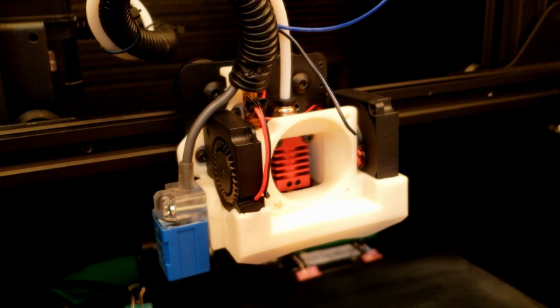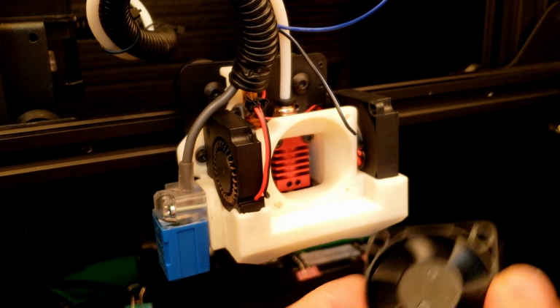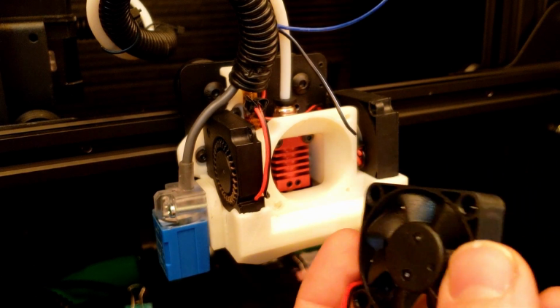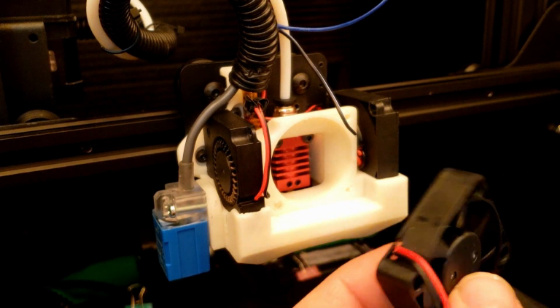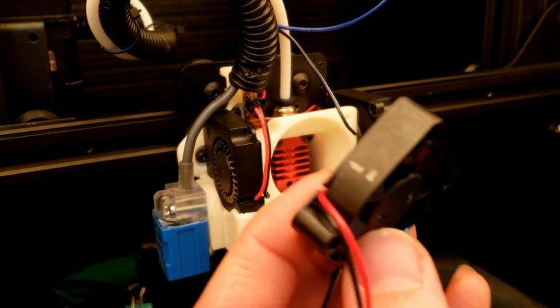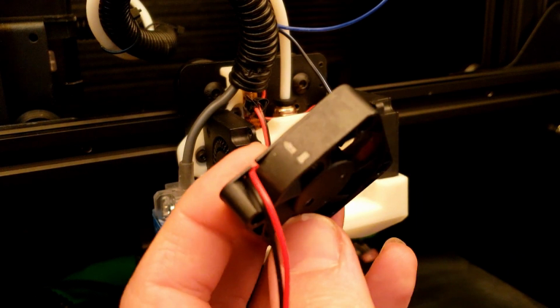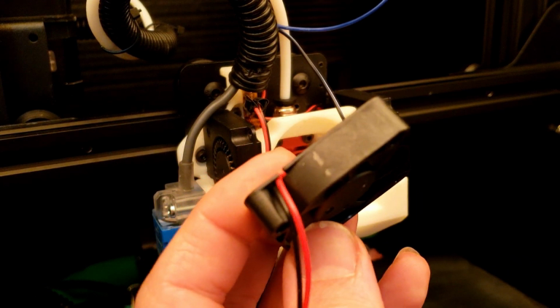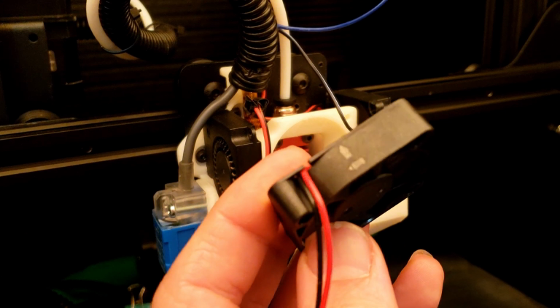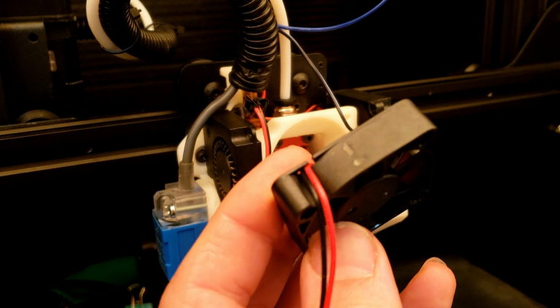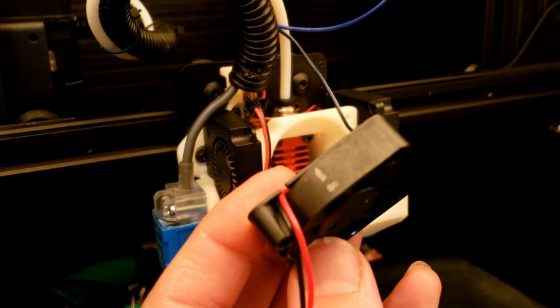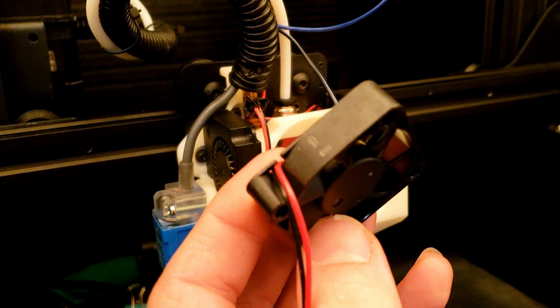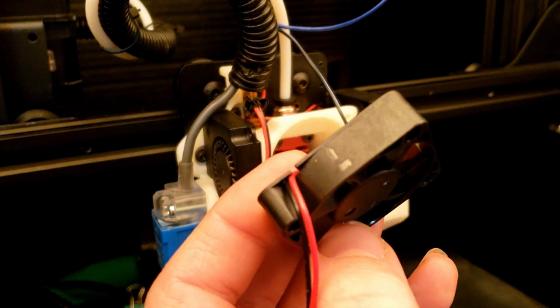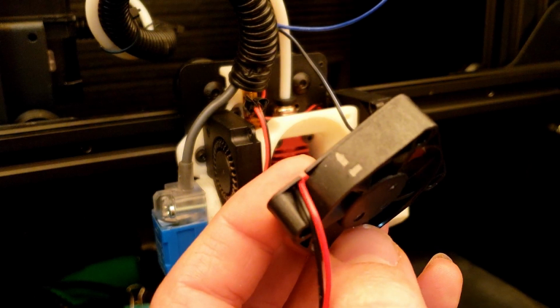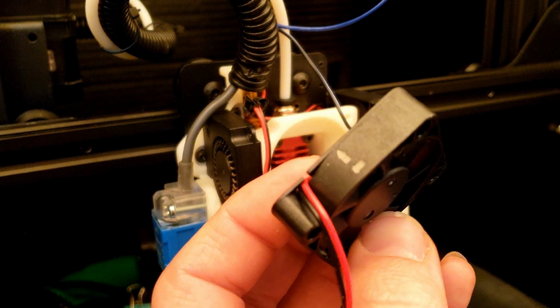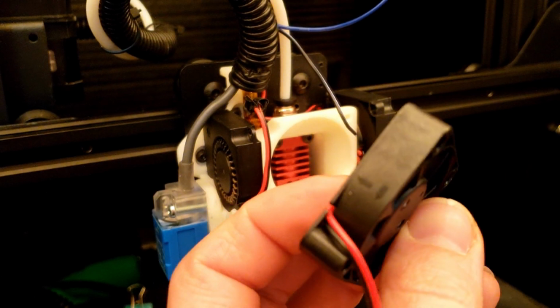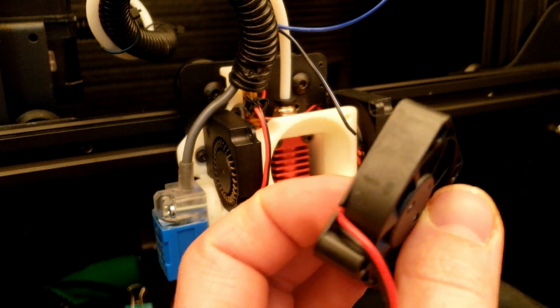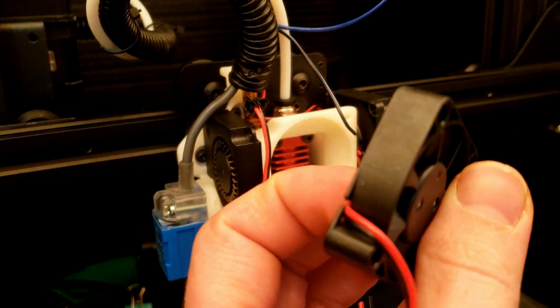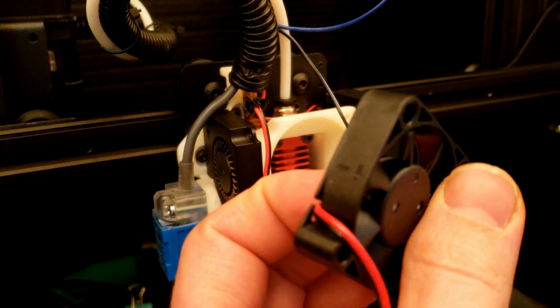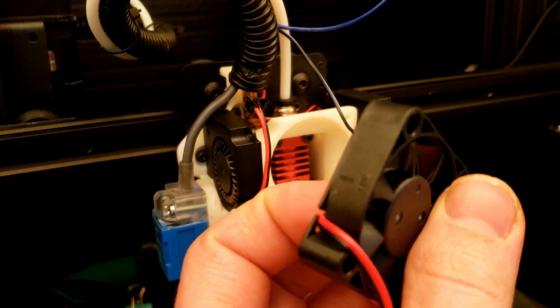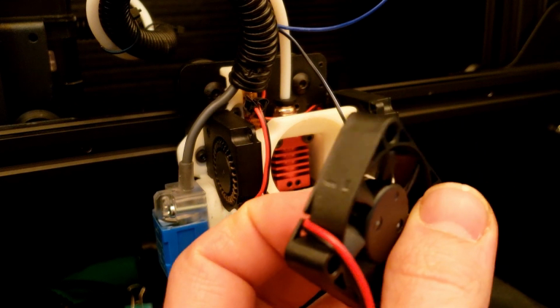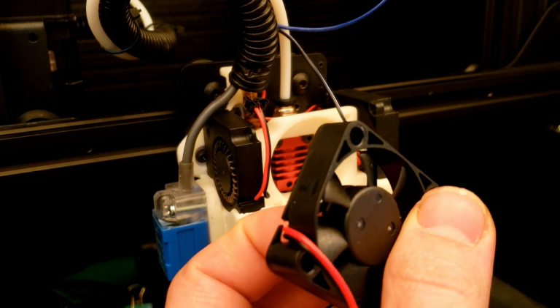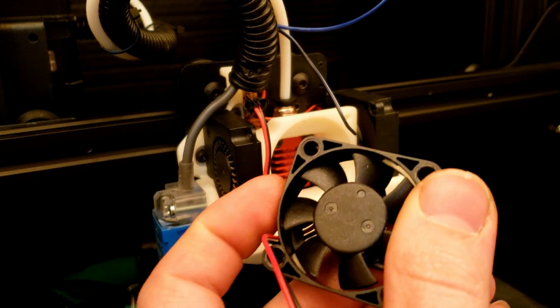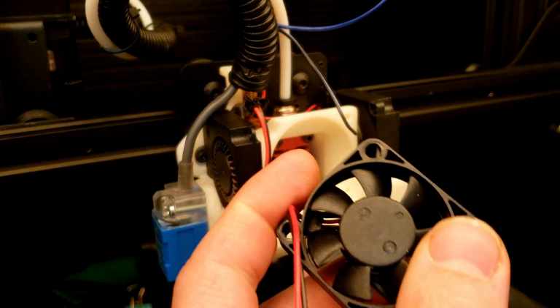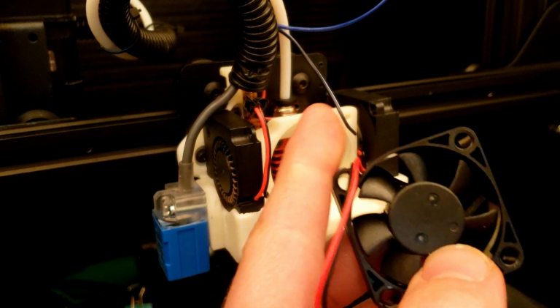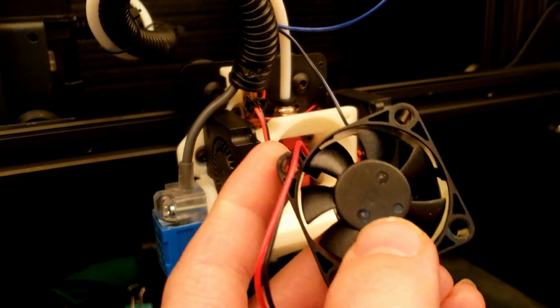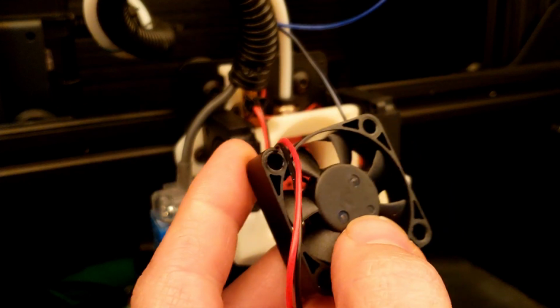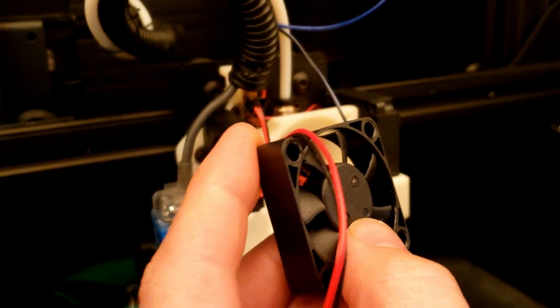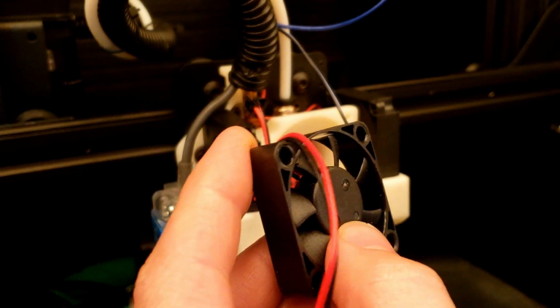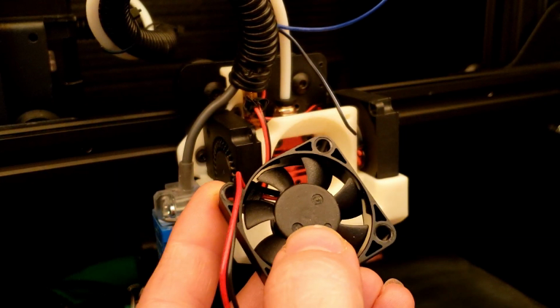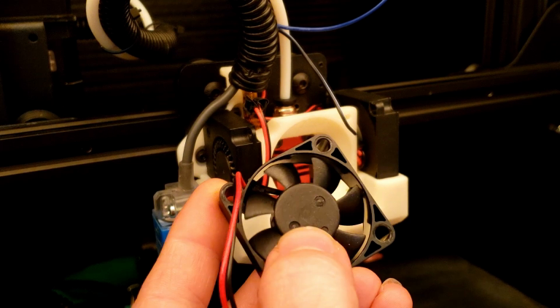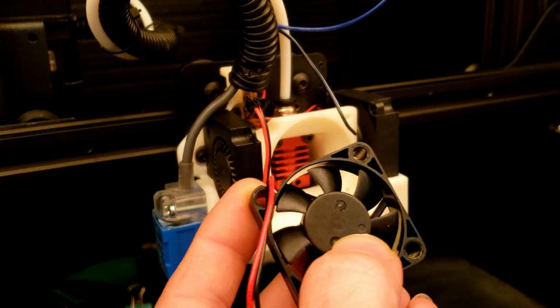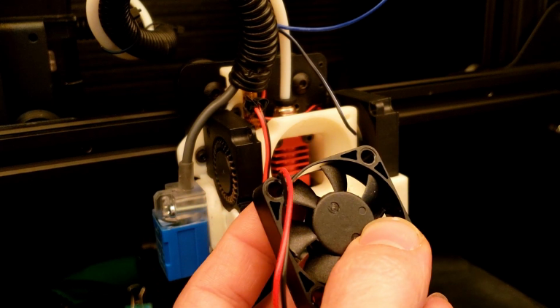Let's go ahead and mount our fan. On these ones they have arrows showing you the direction the blade spins and which way the airflow goes. You can also tell by the fins — they're usually kind of cupped to catch air.